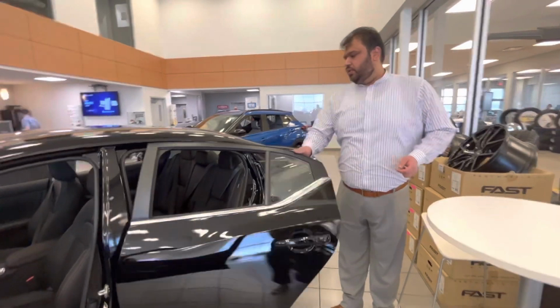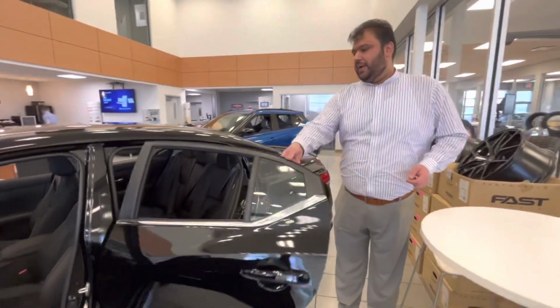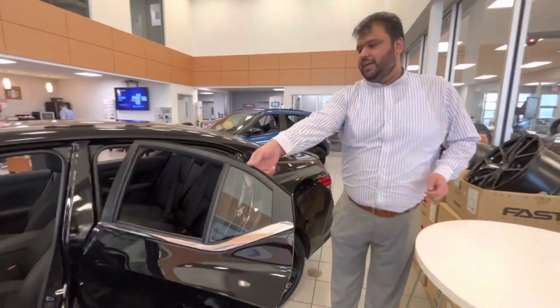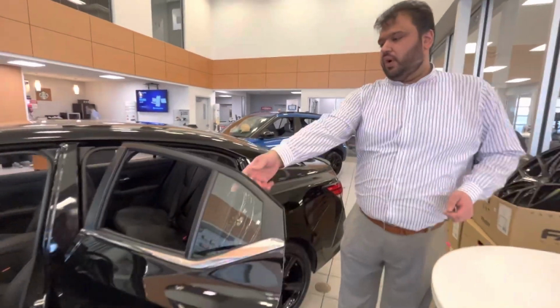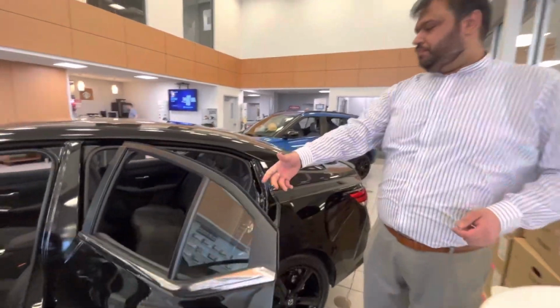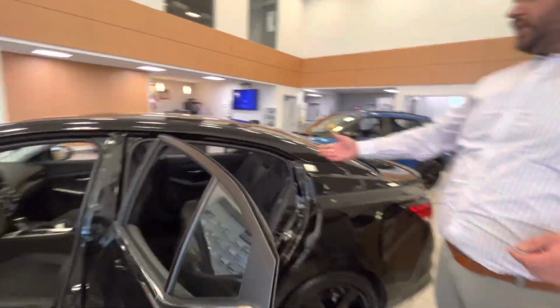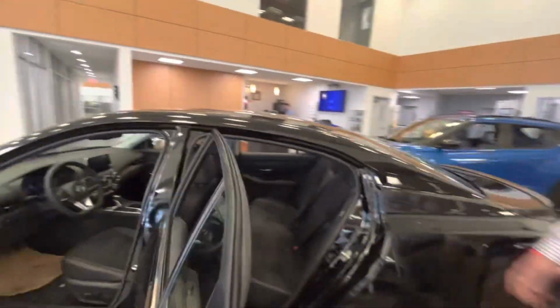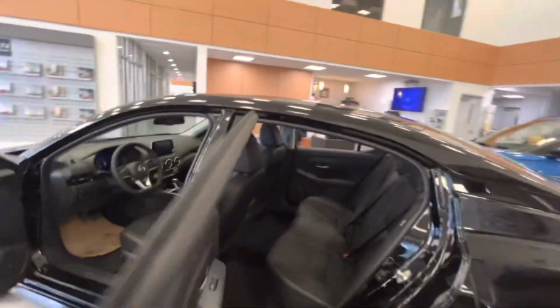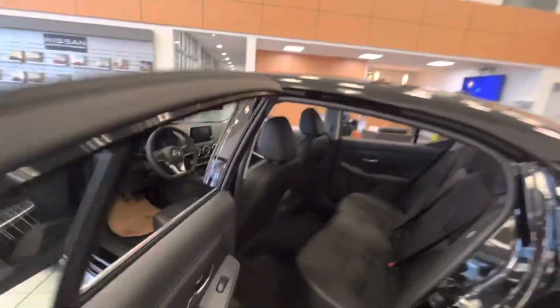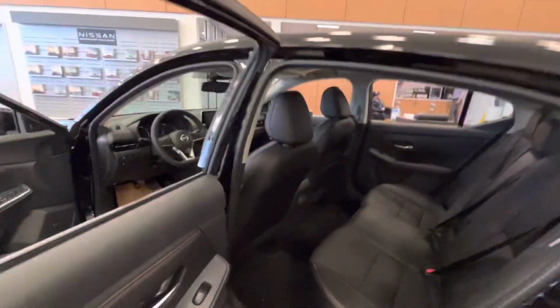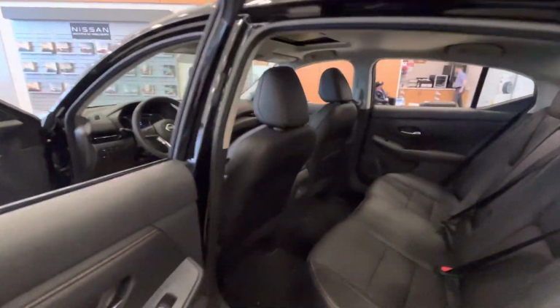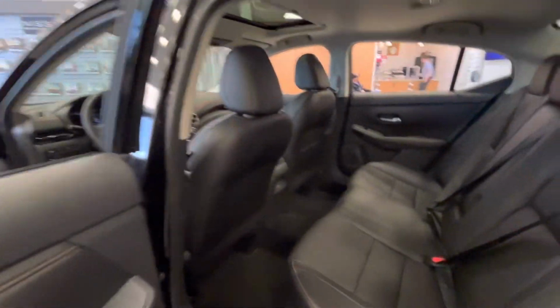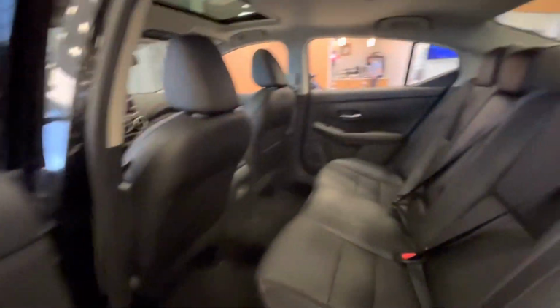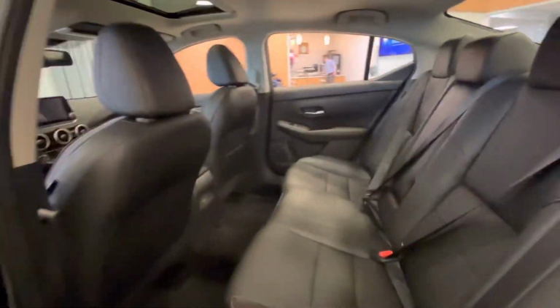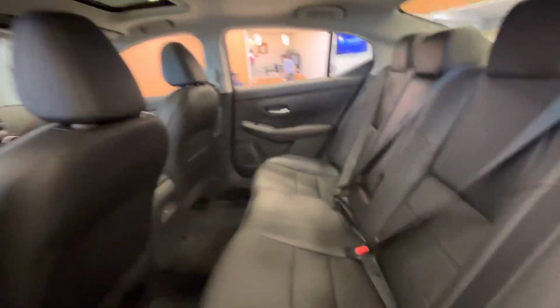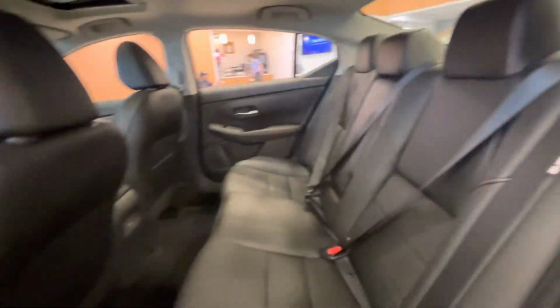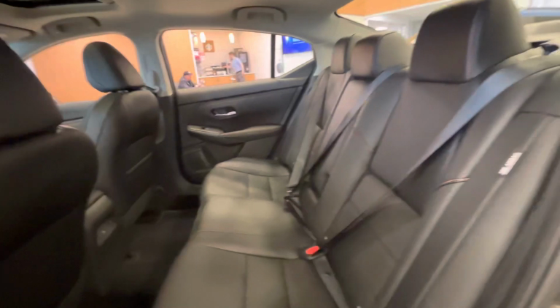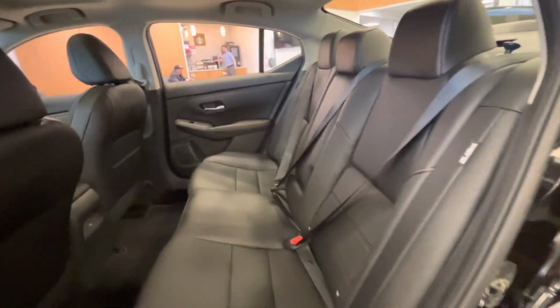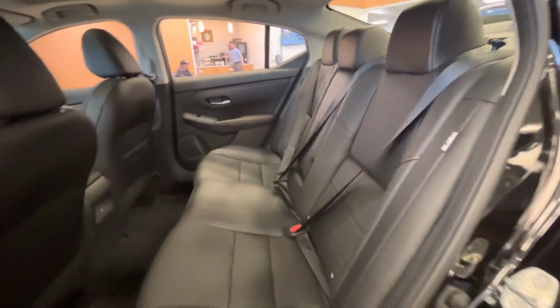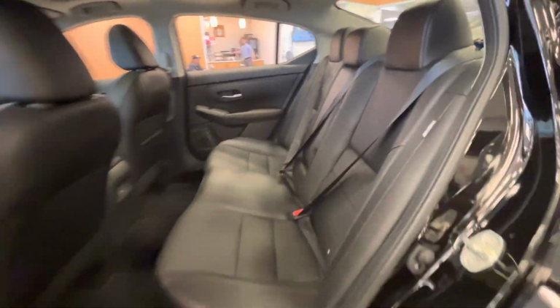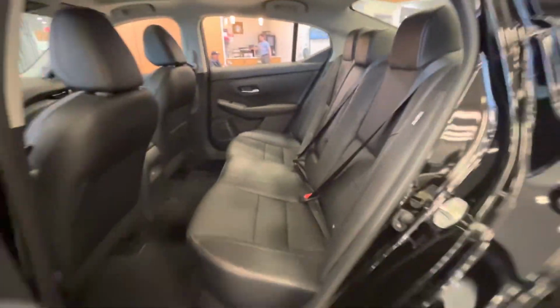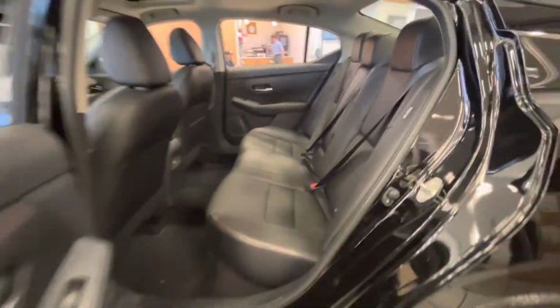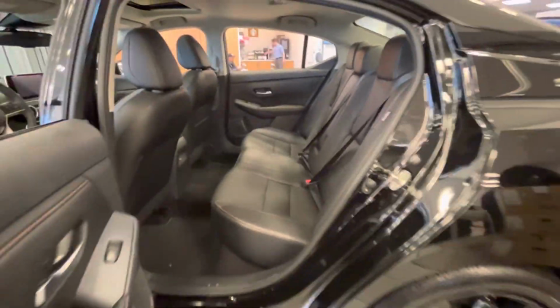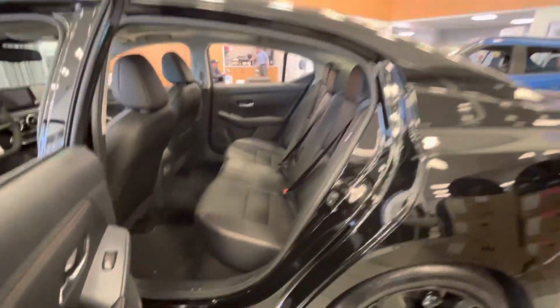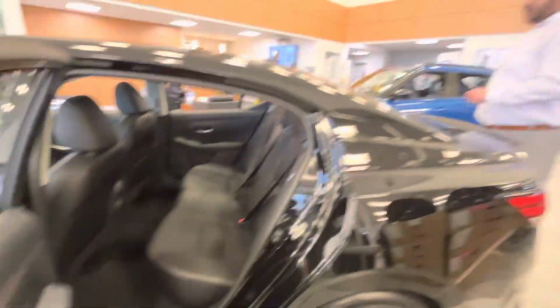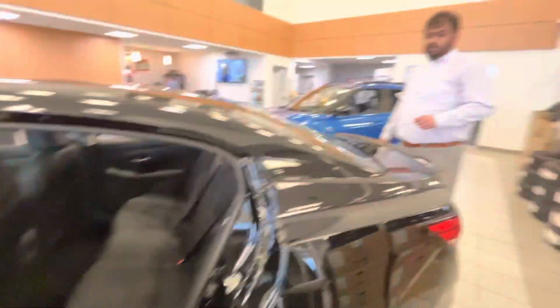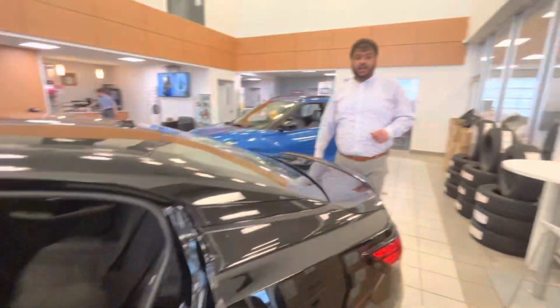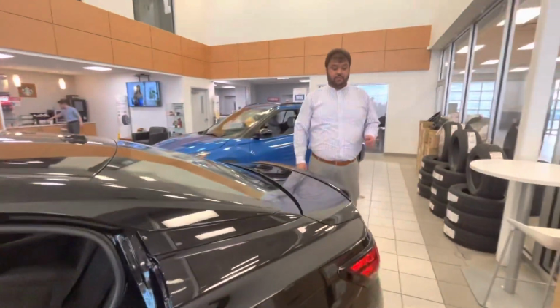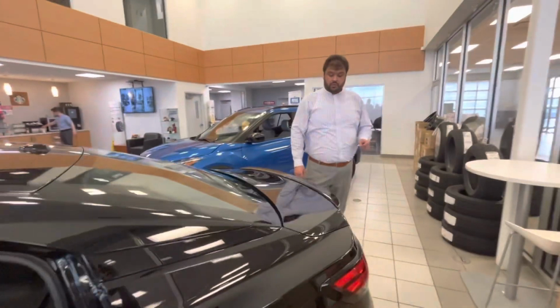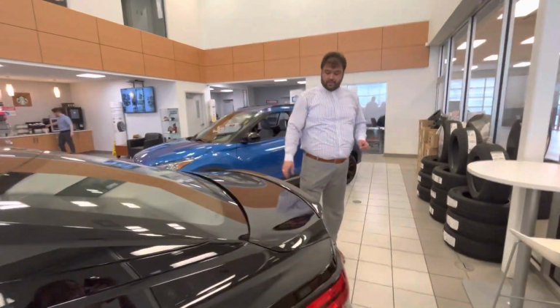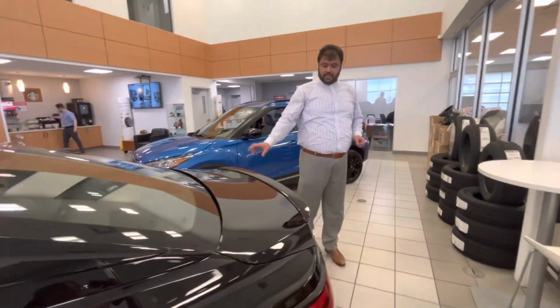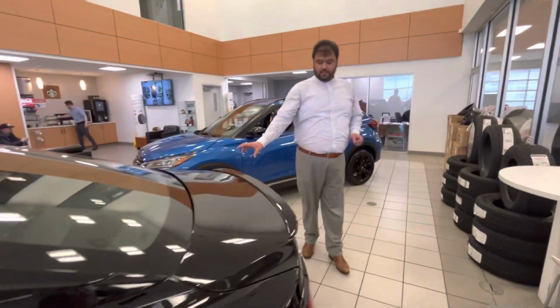Show you the back here as well — tons of space for your passengers if you do have any. You do have the rear charging ports as well if they need to plug in any phones or whatever the case may be.